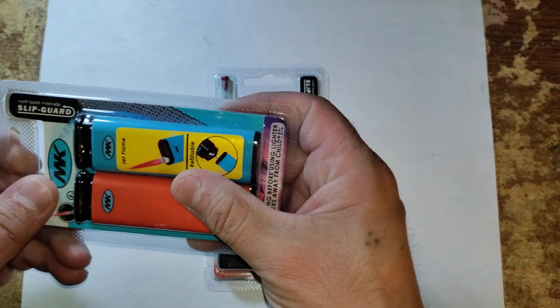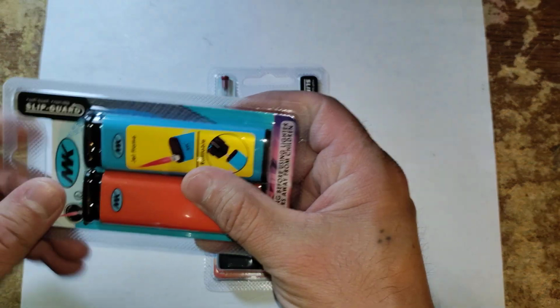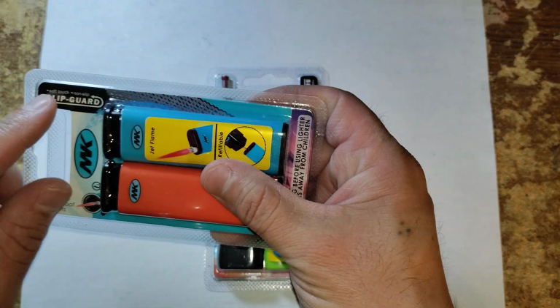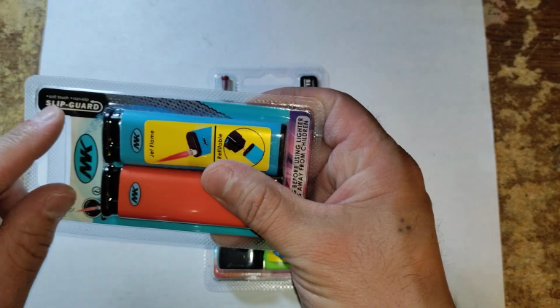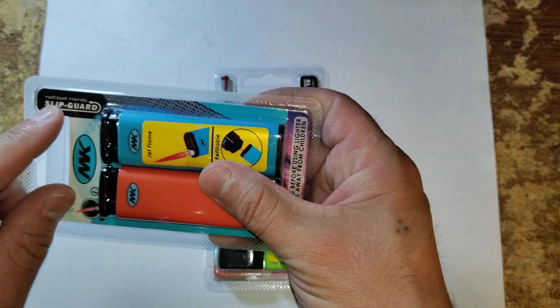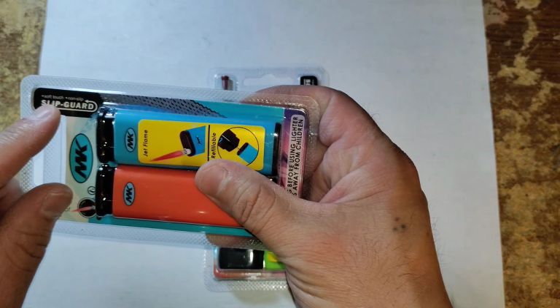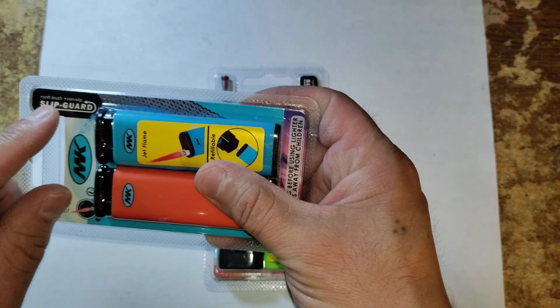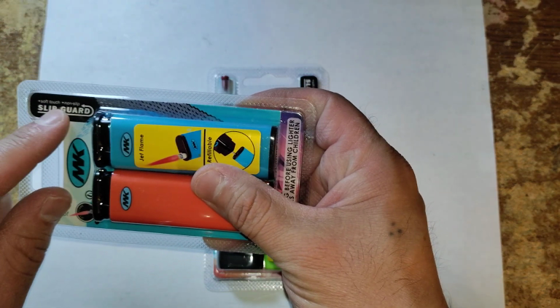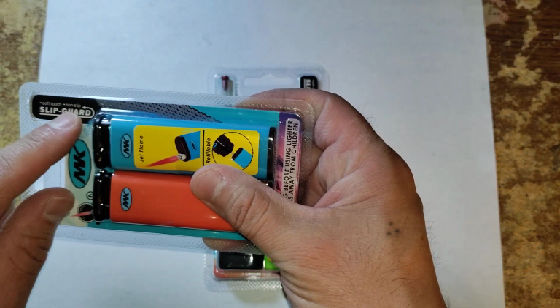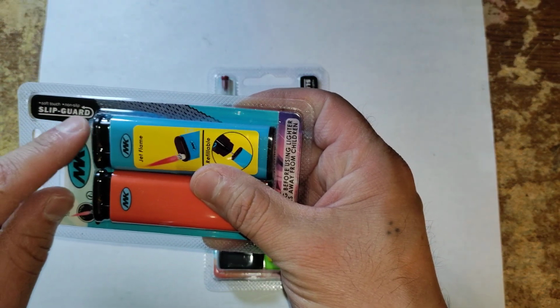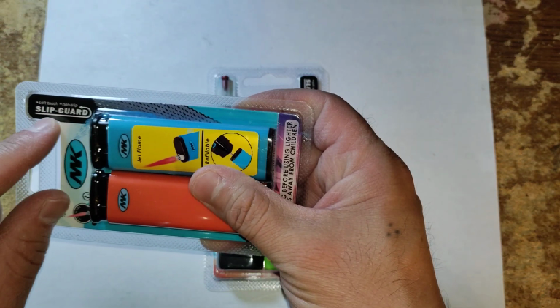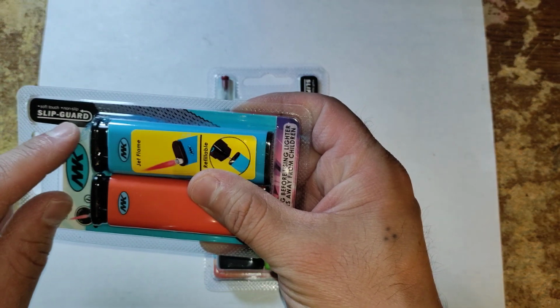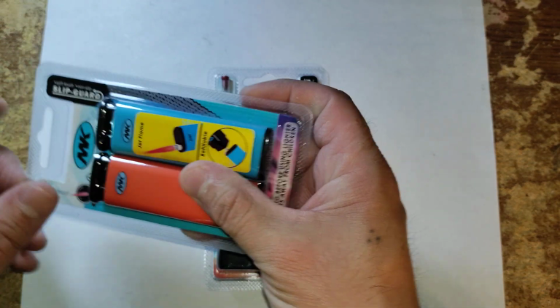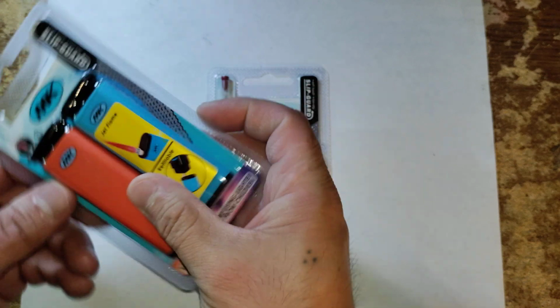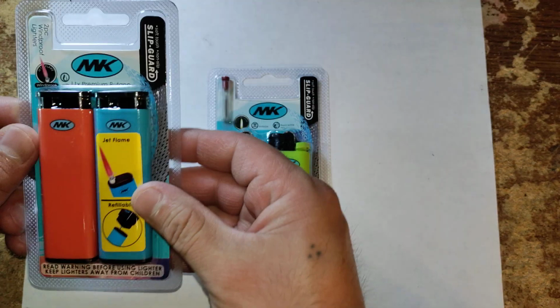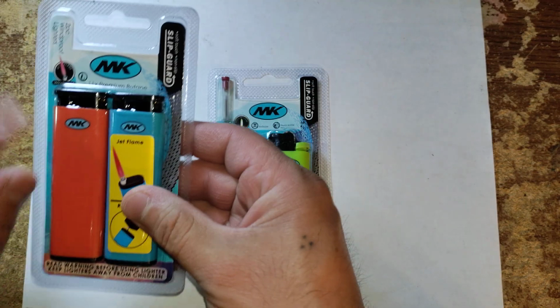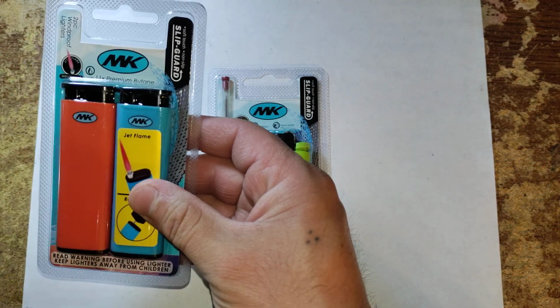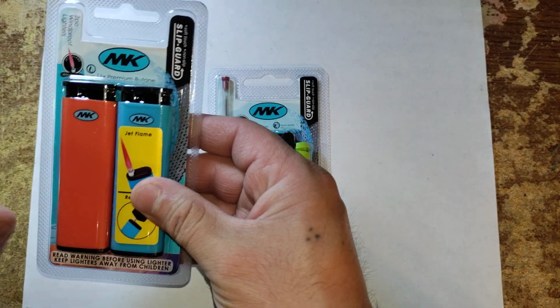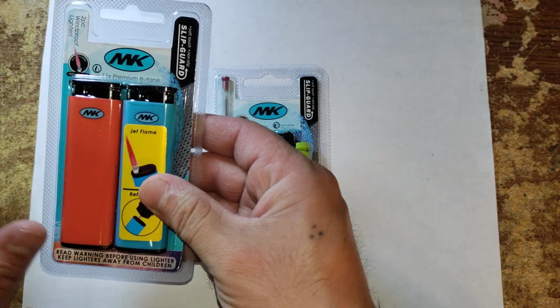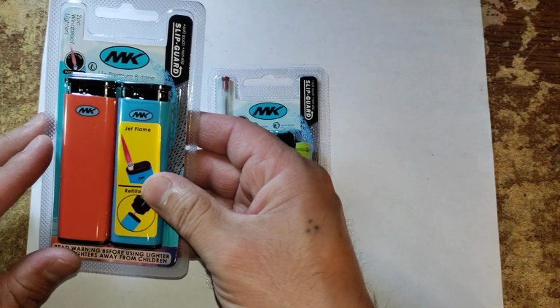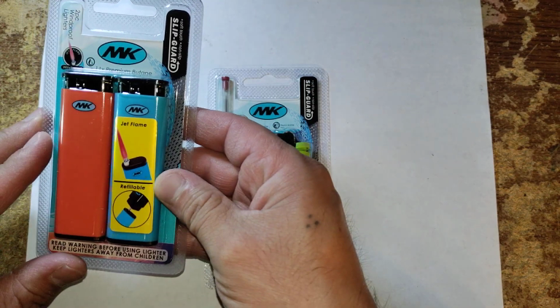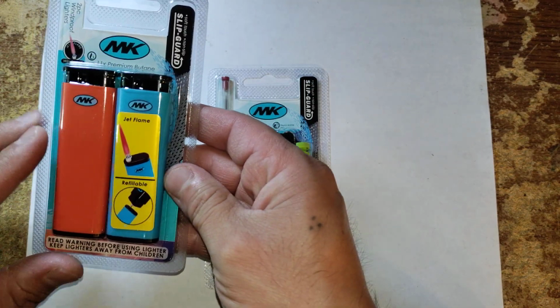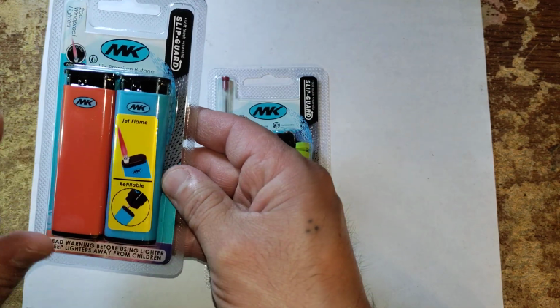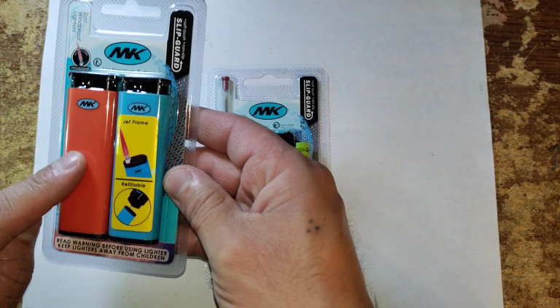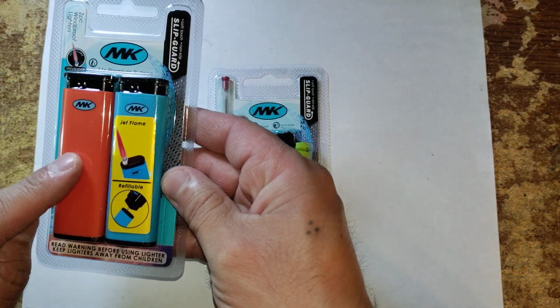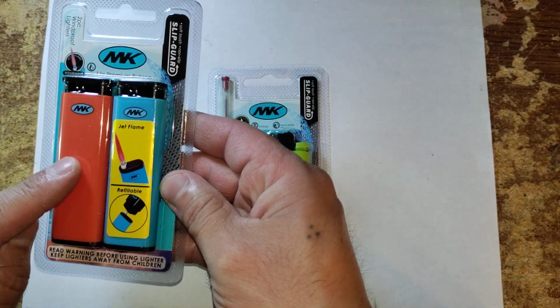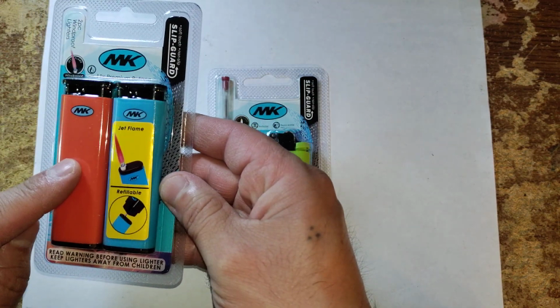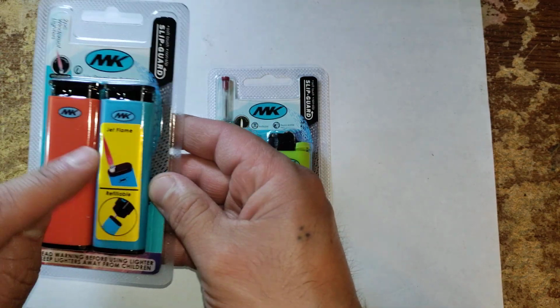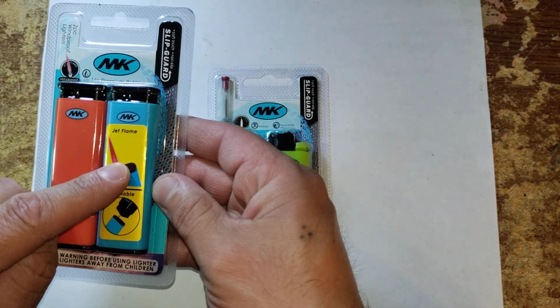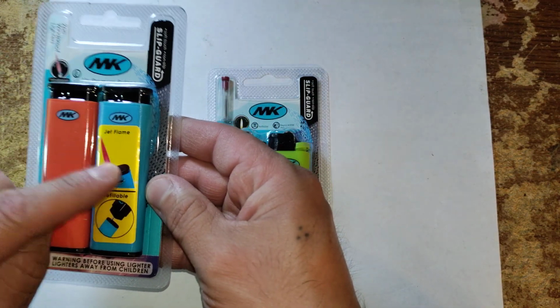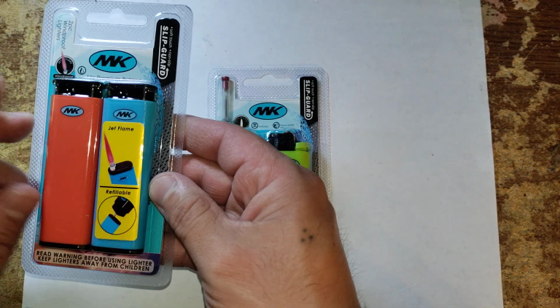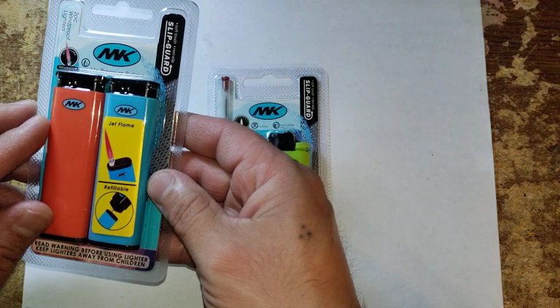Some features include soft touch, non-slip, slip guard. They have a variety of colors for this, but I was able to grab an orange one and a blue one combo.